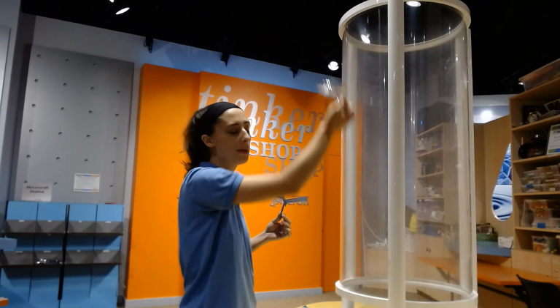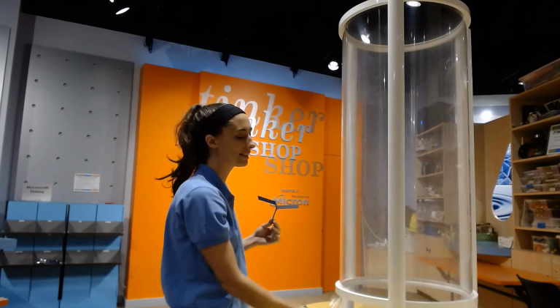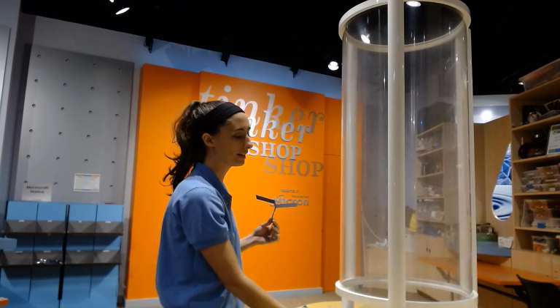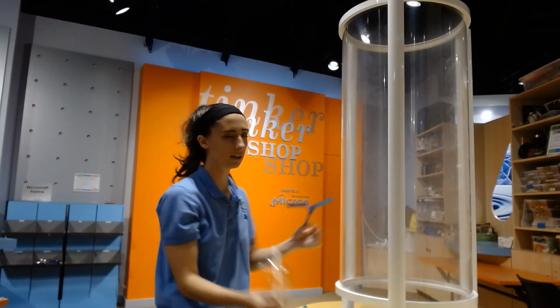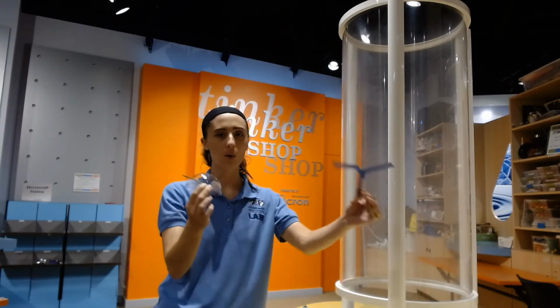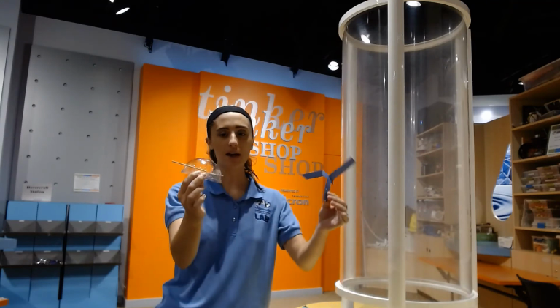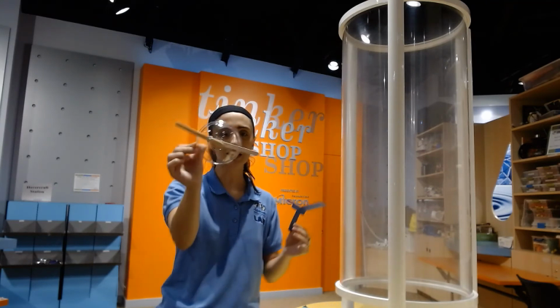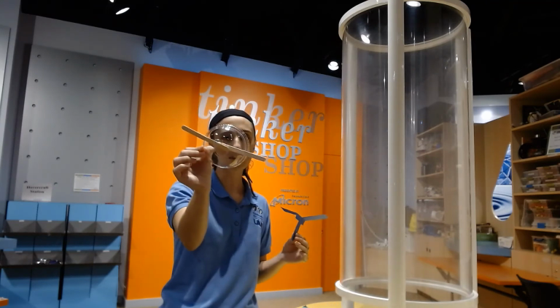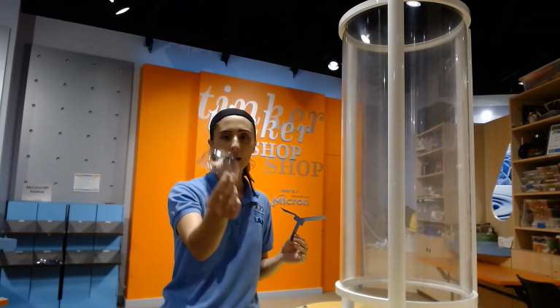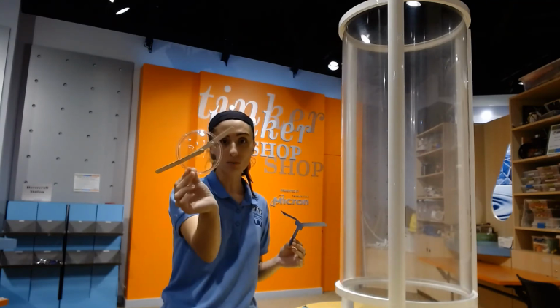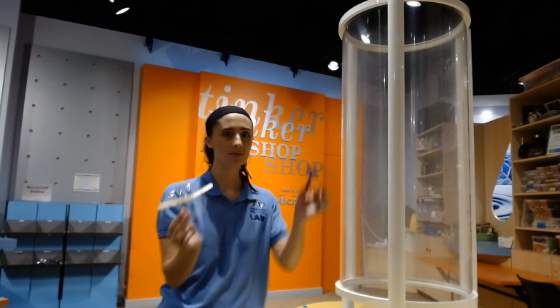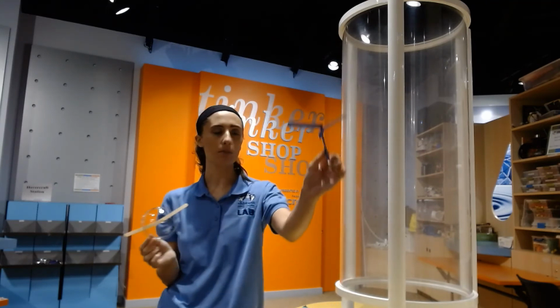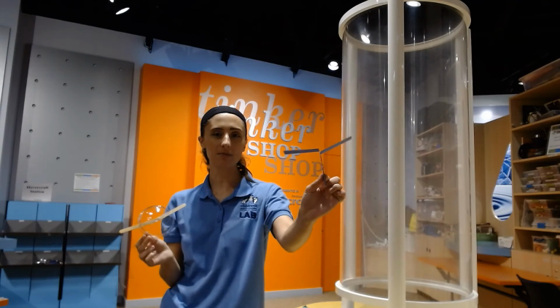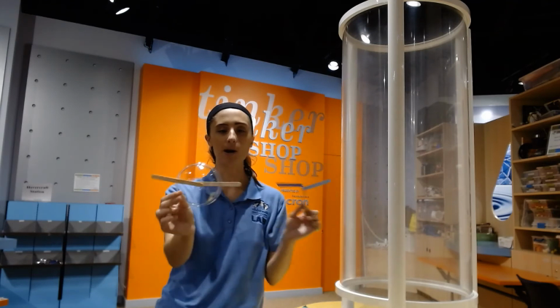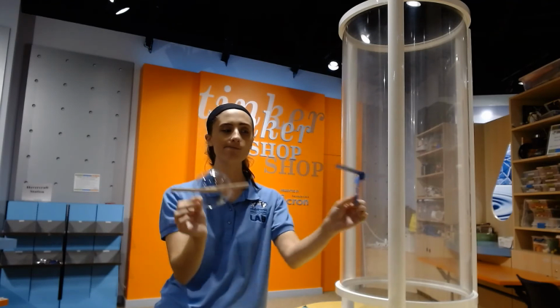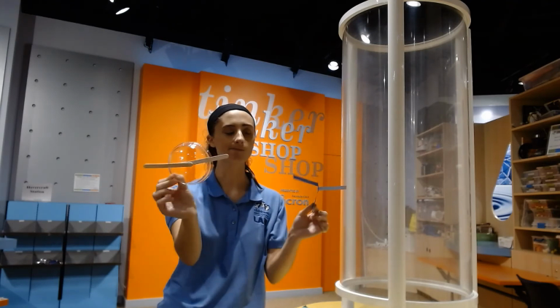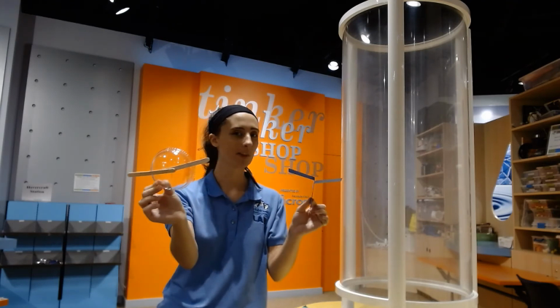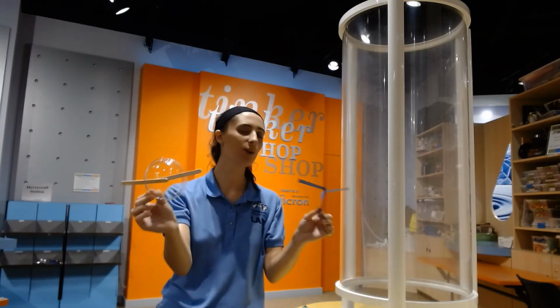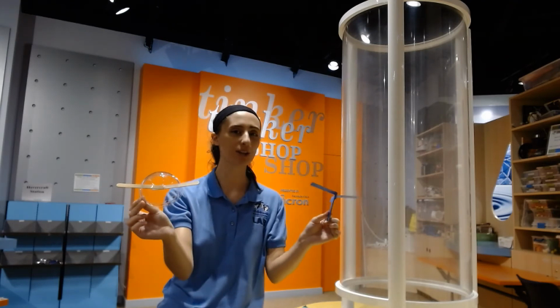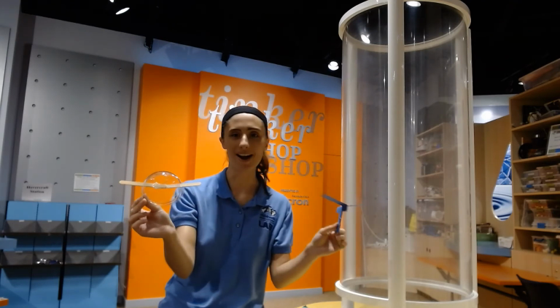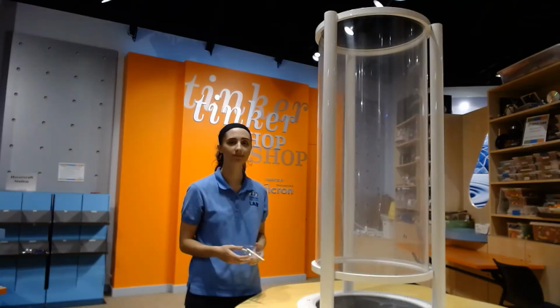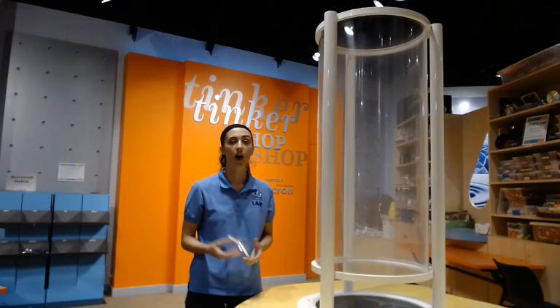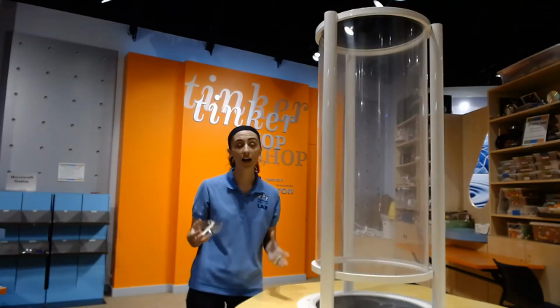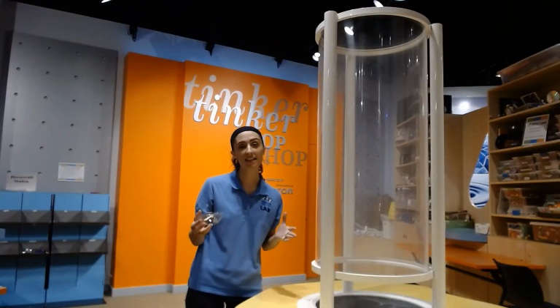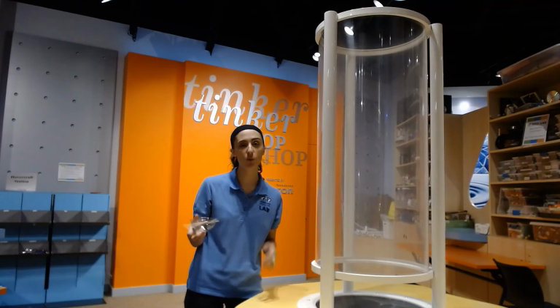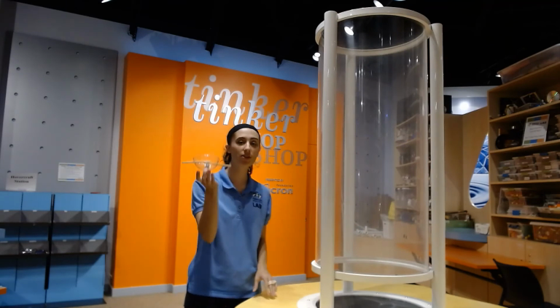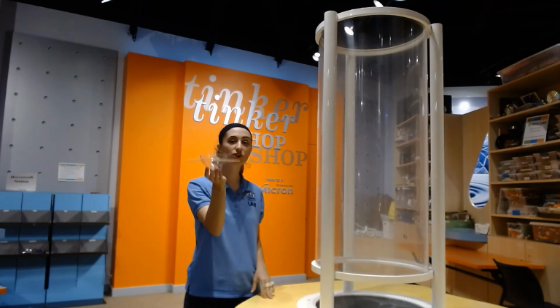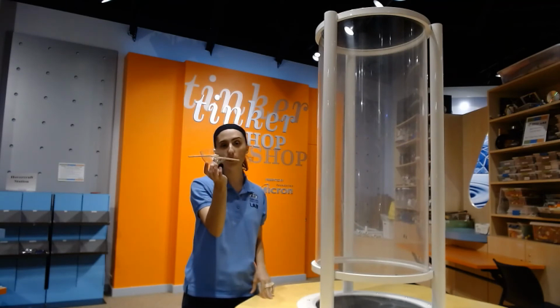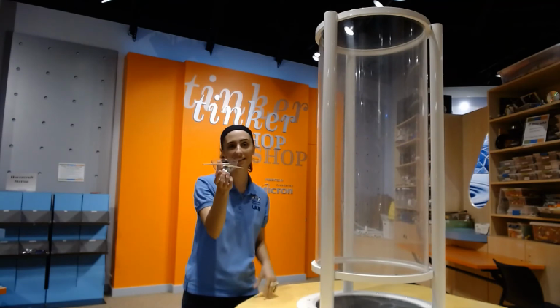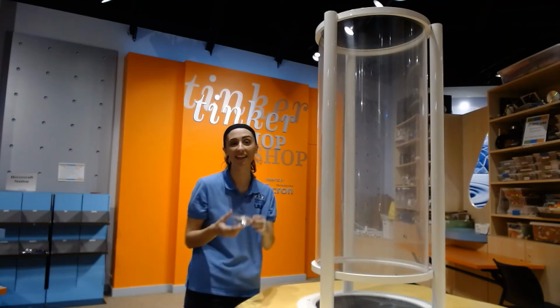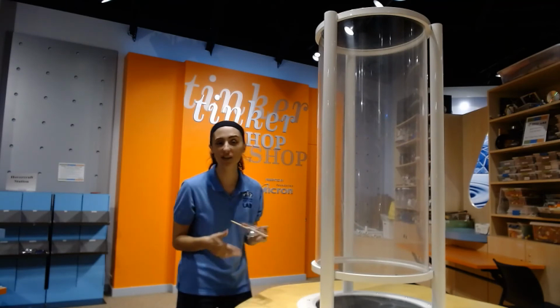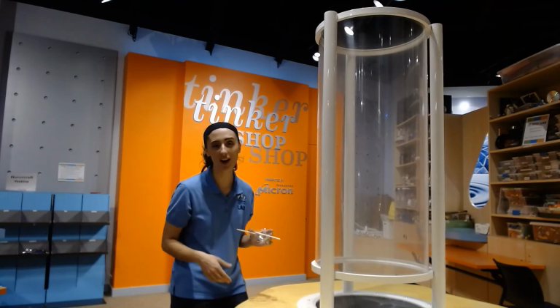I want you guys to think — which one do you think will hover best? Hovering means it's going to stay right in the middle: not fly all the way up and not sink. Do you think it's going to be my dome lid or my piece of paper? Let's get a closer look and try it out. Test number one with our dome plastic lid — let's see where it goes!